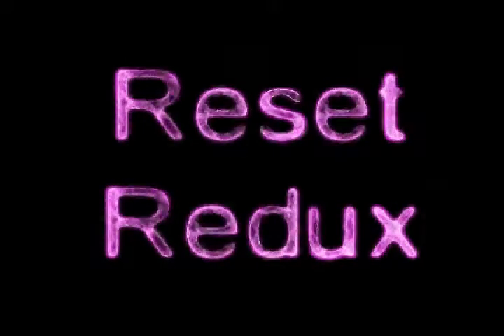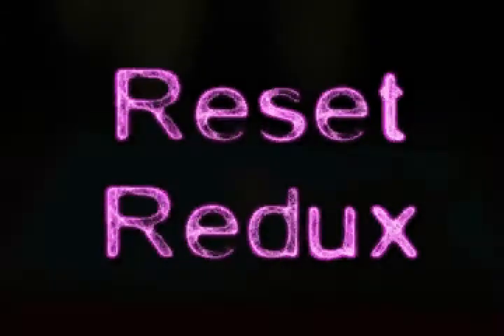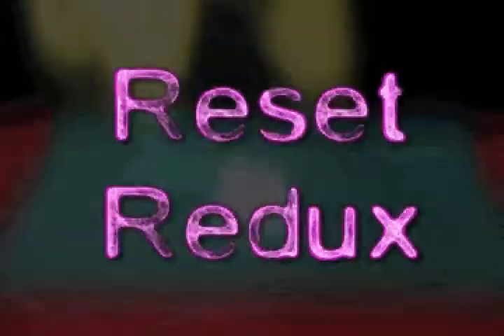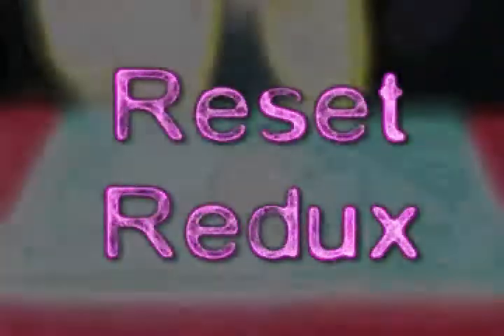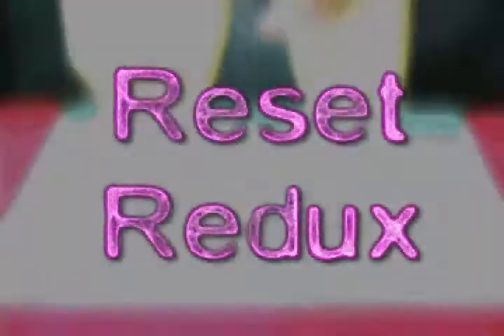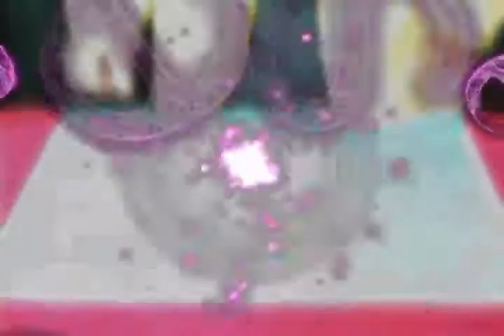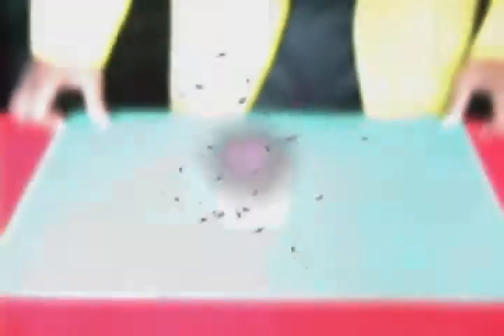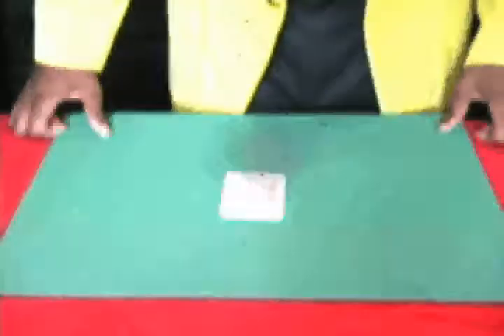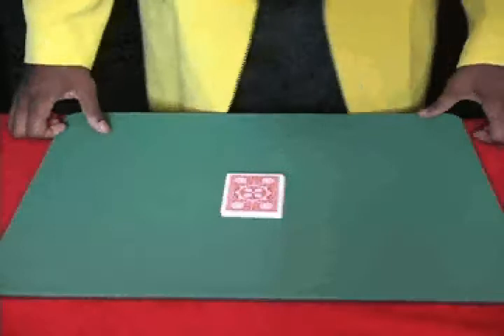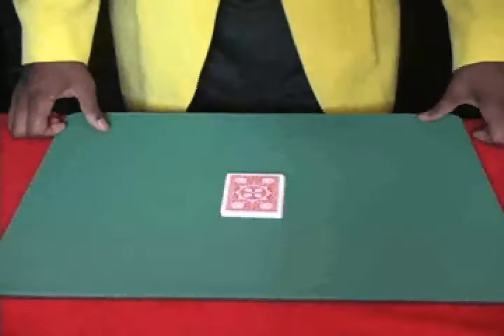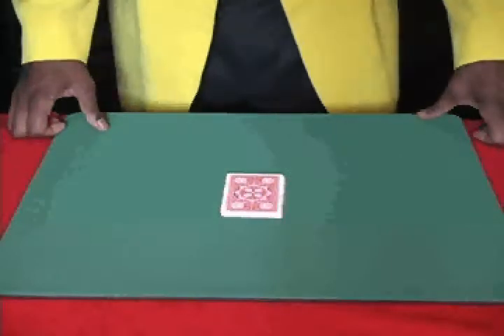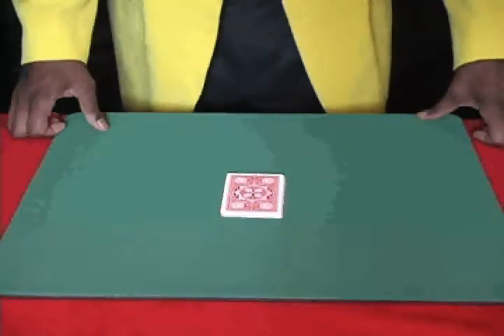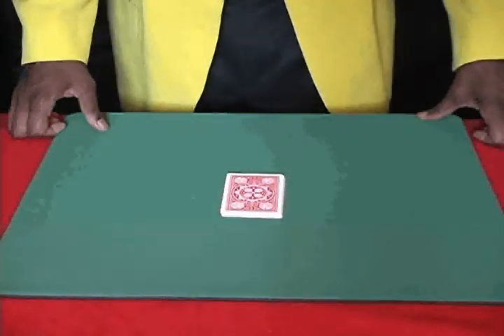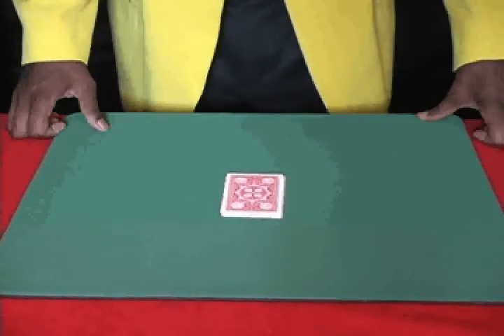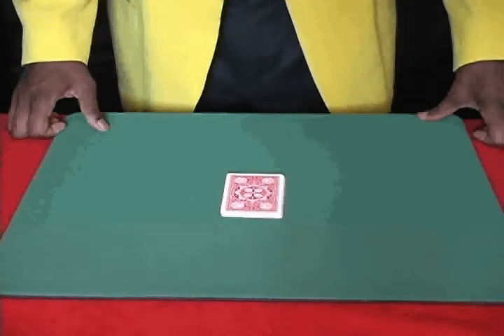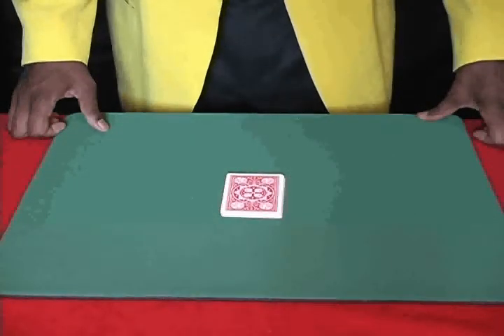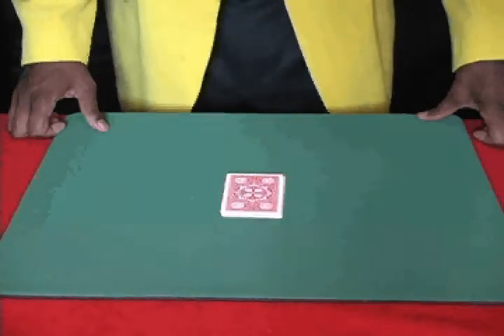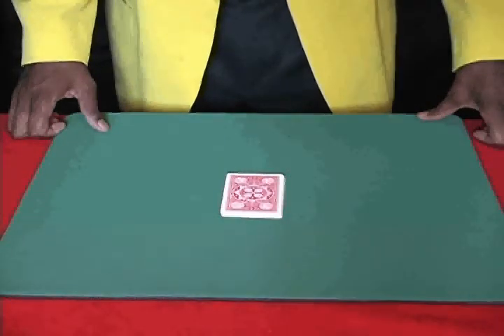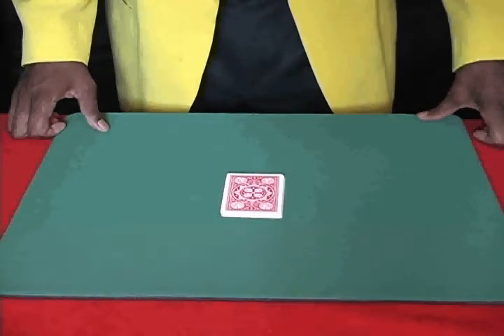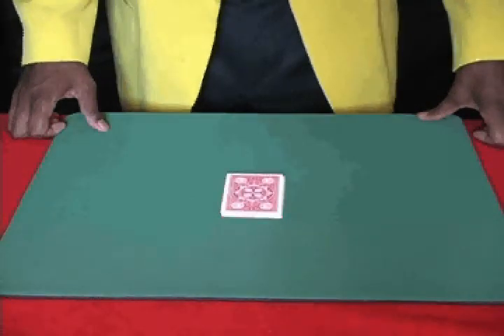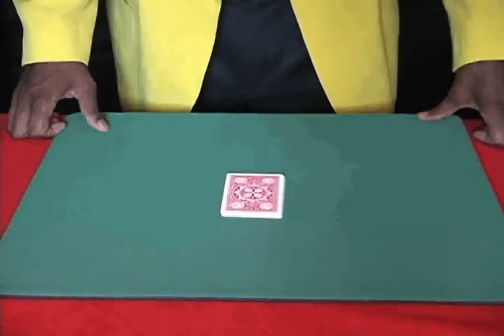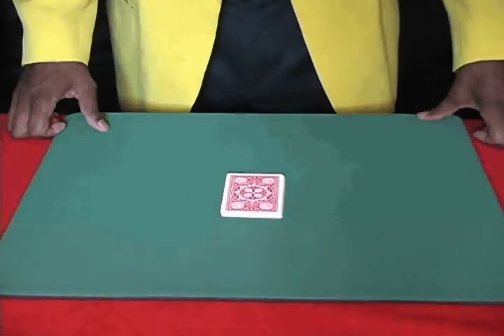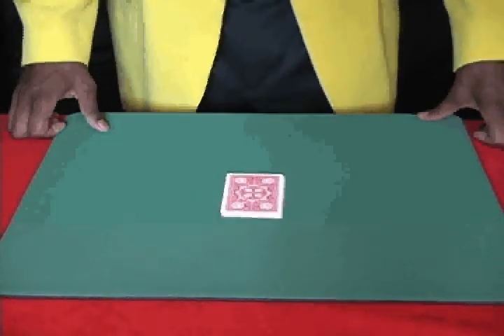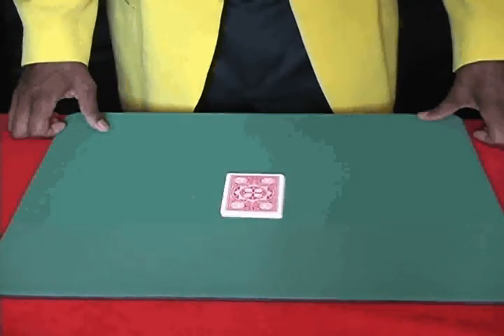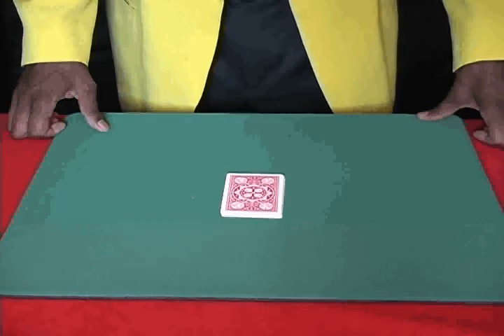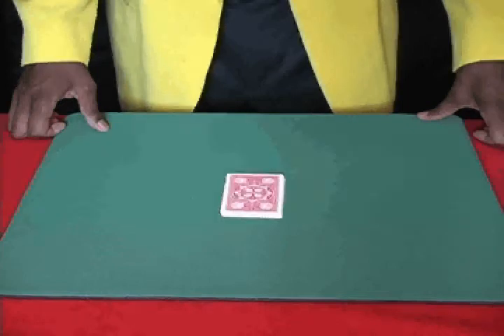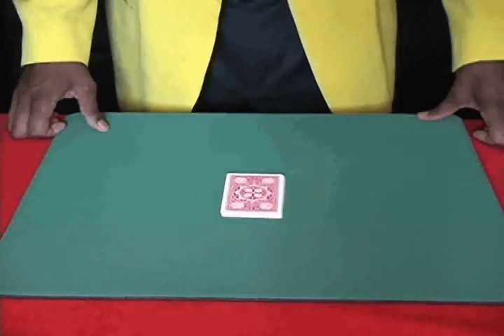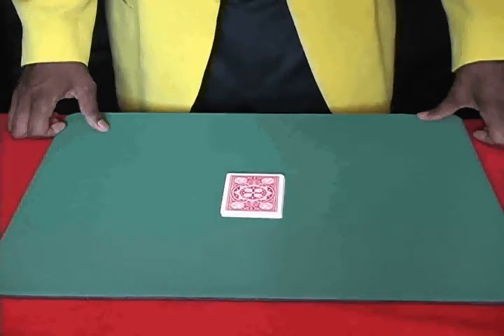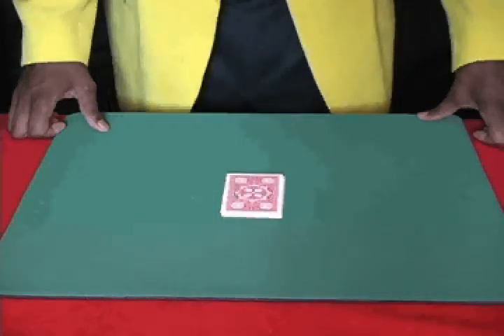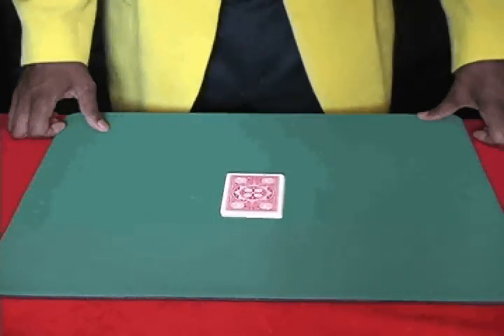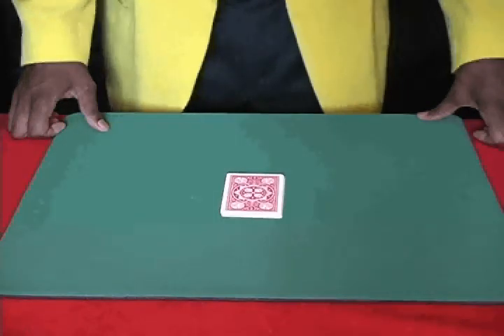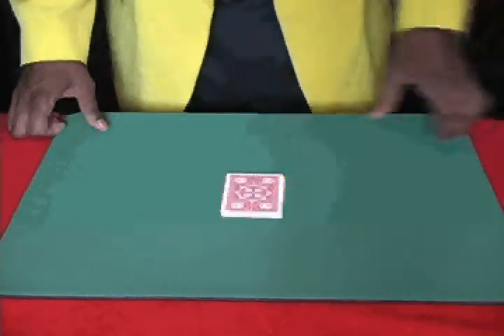There are many handlings of the reset theme. This is the handling that I've come up with. I modified one of my favorite routines to make the handling easier and to make the setup easier to remember.